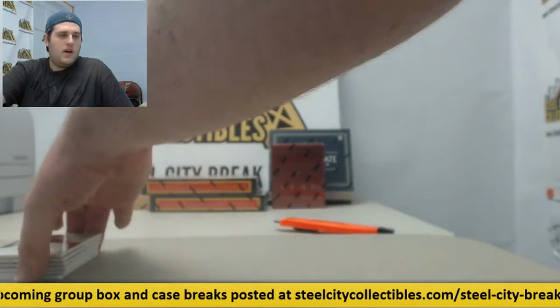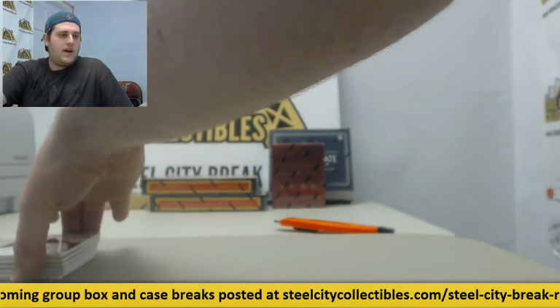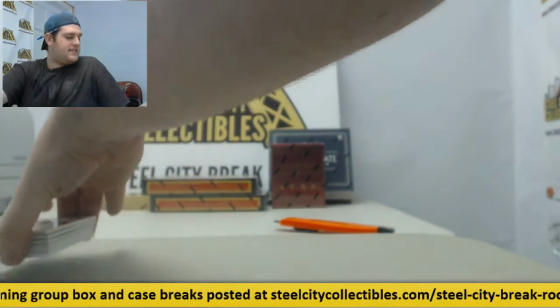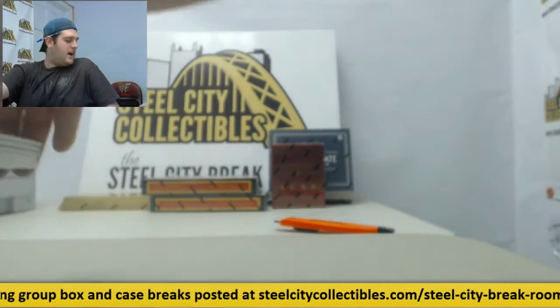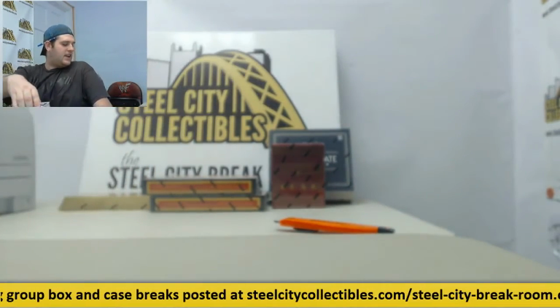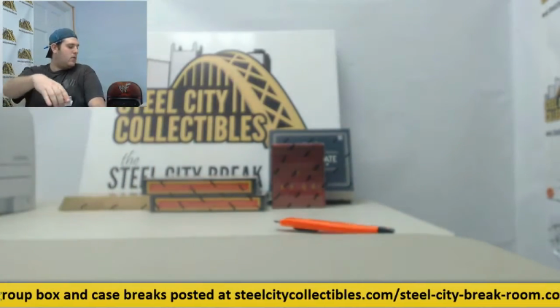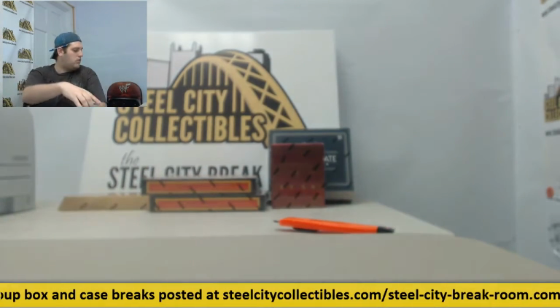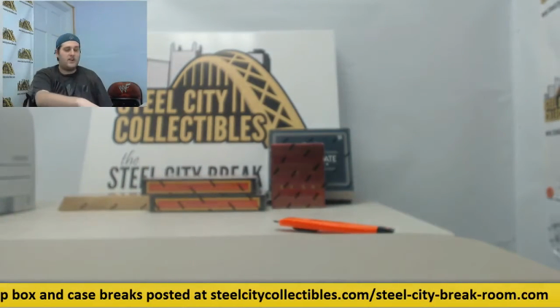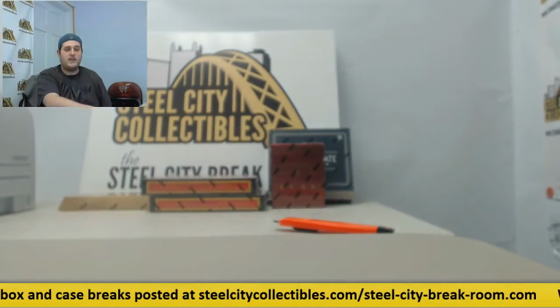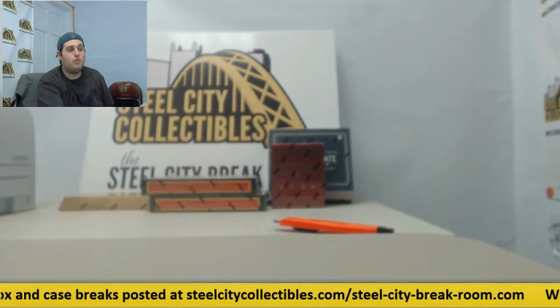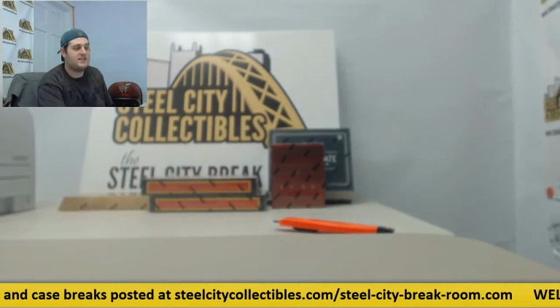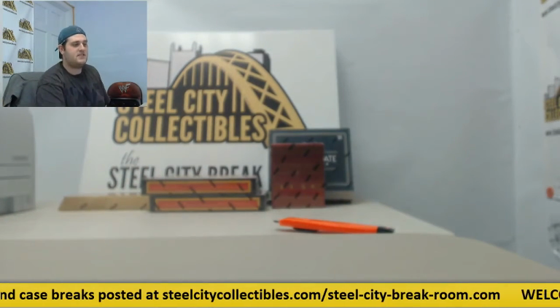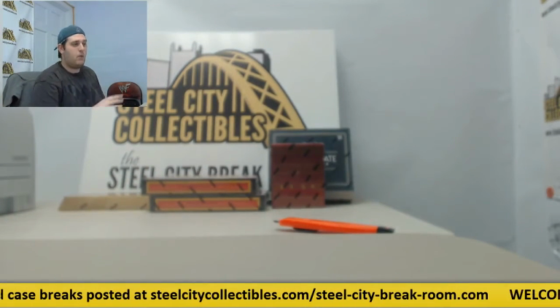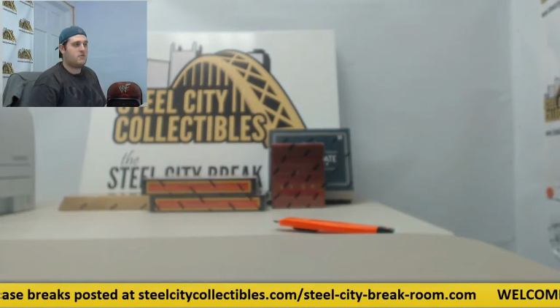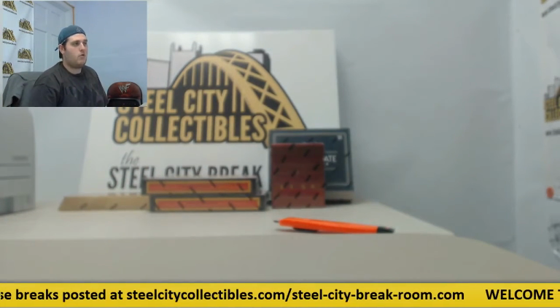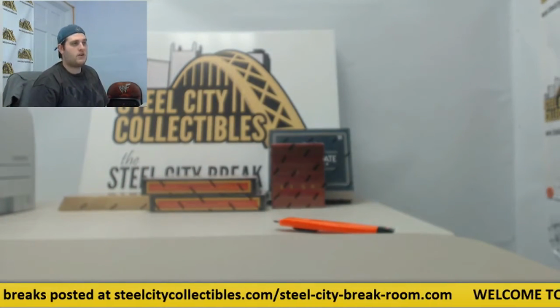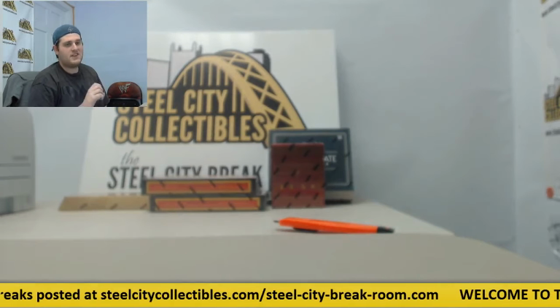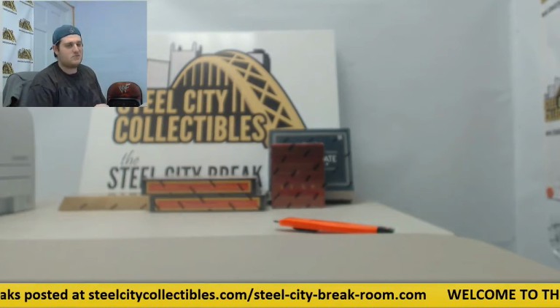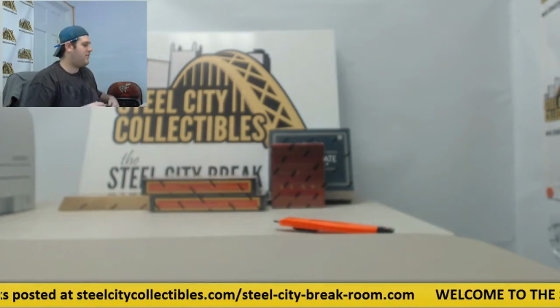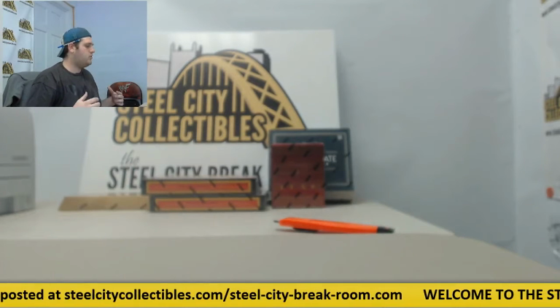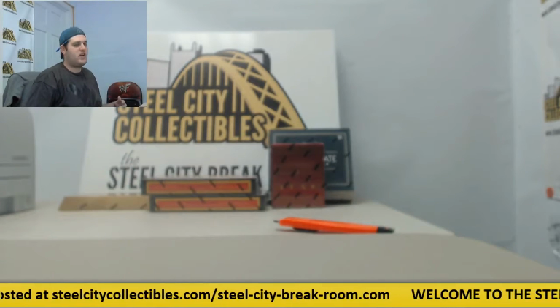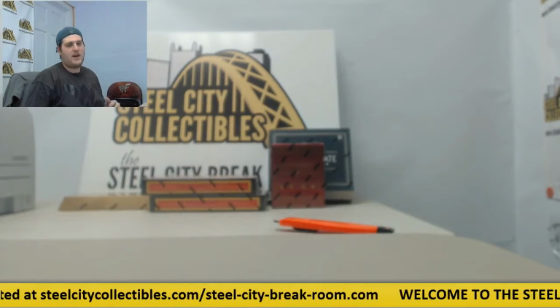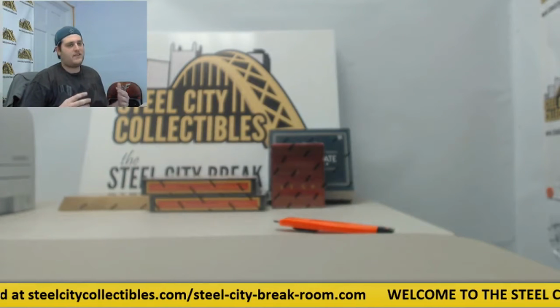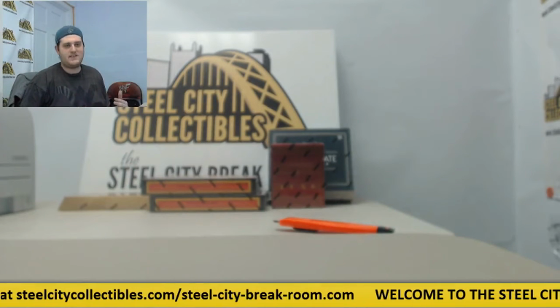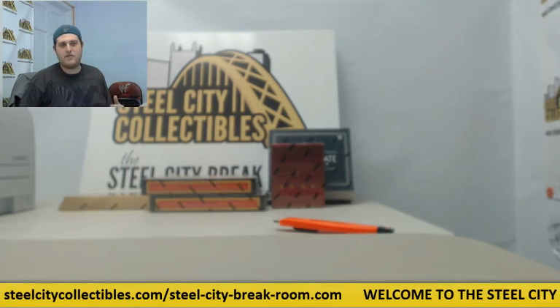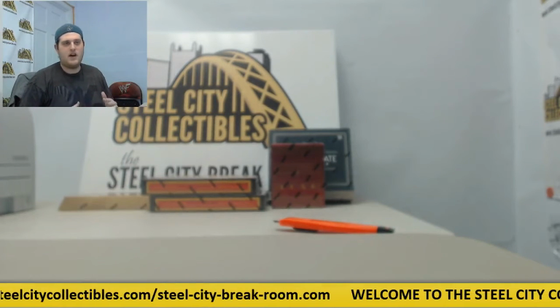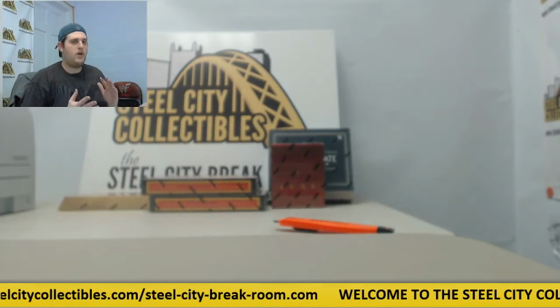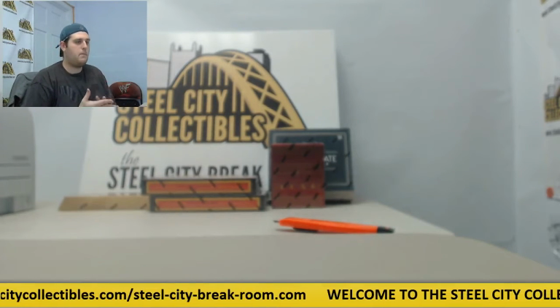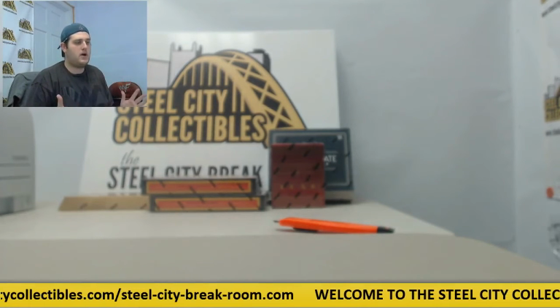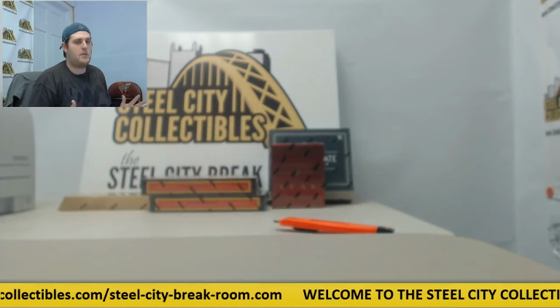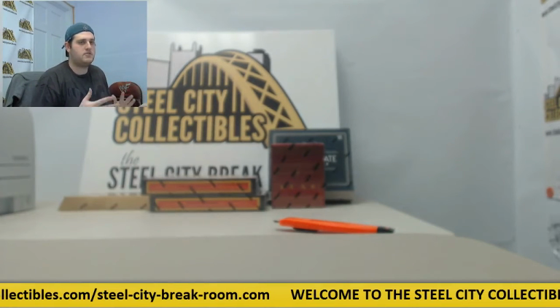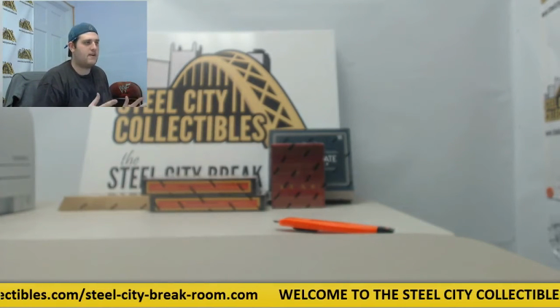All right guys, give me literally two minutes to pull some more orders, get some stuff, move some stuff out. I've got a ton of stuff — we've got more breaks coming up, so stick around.